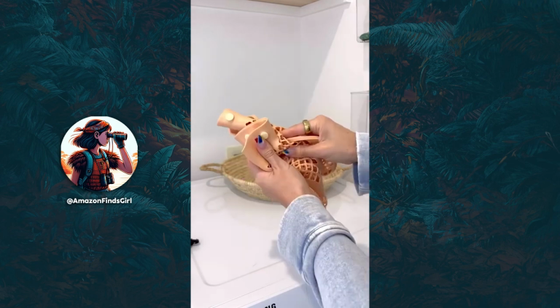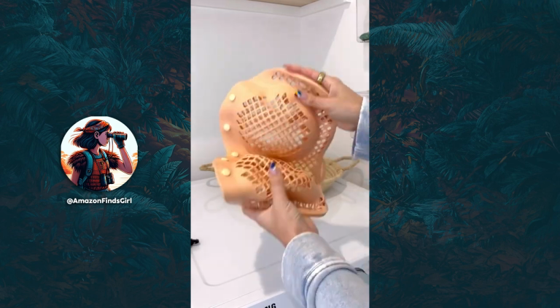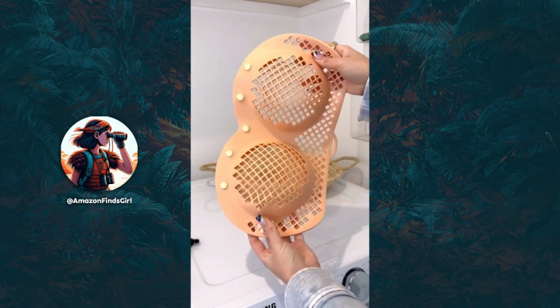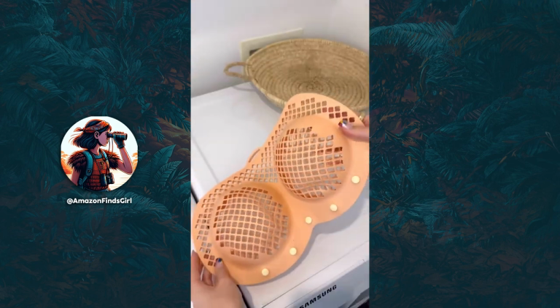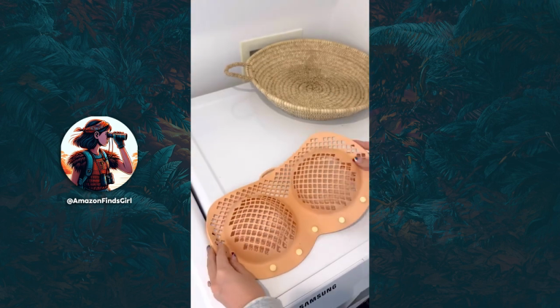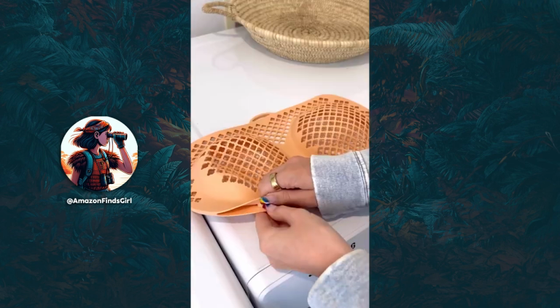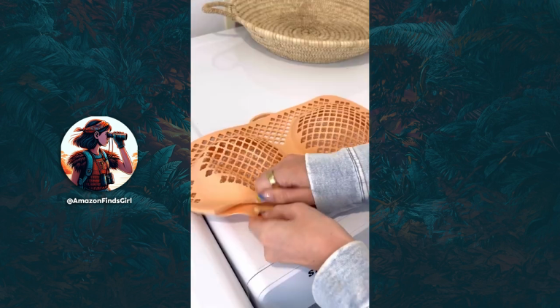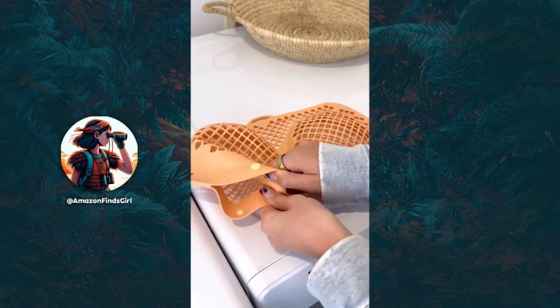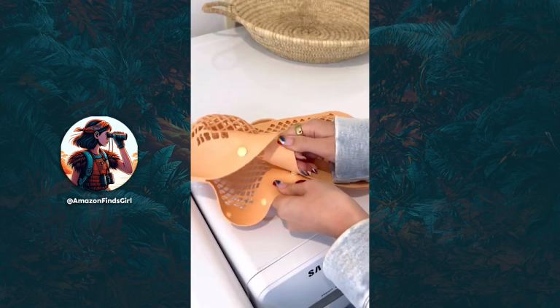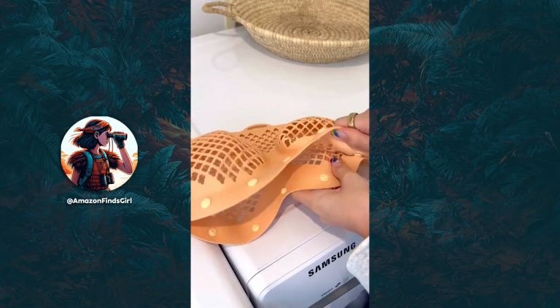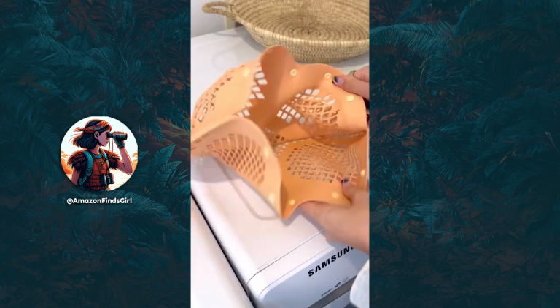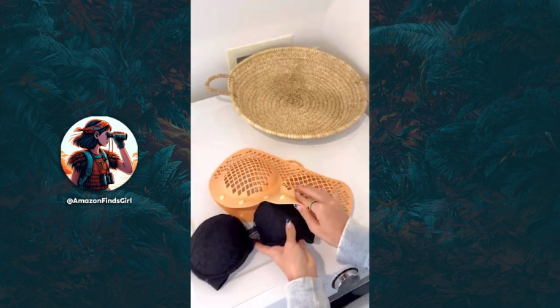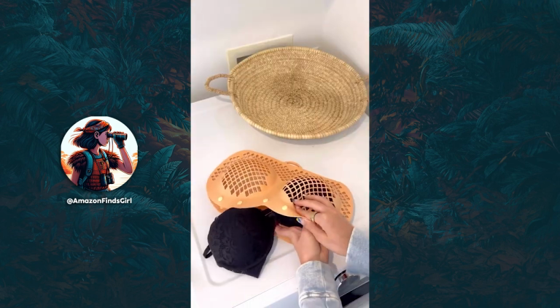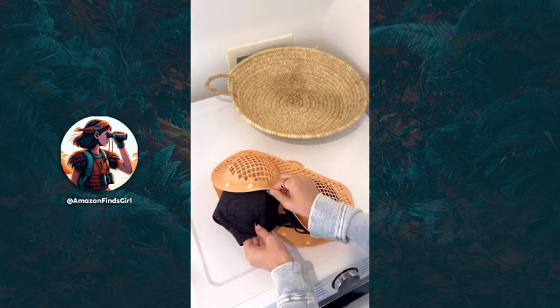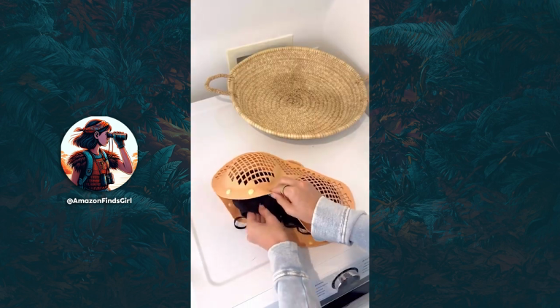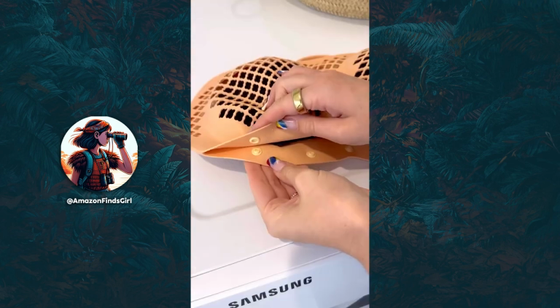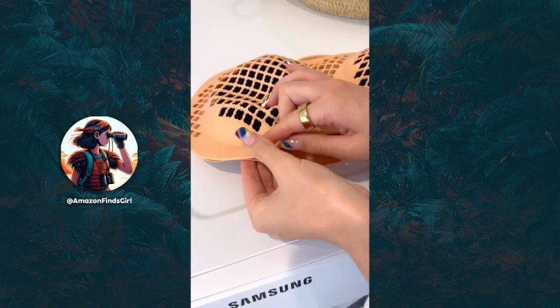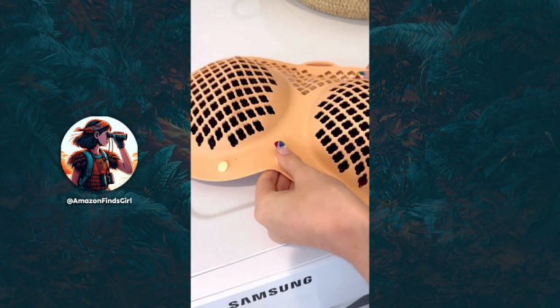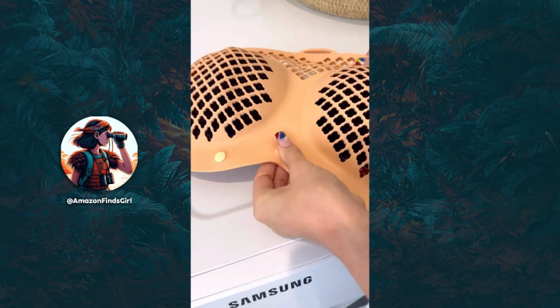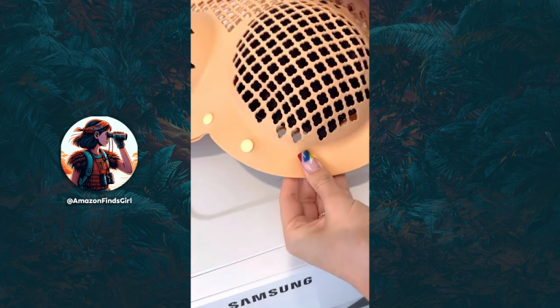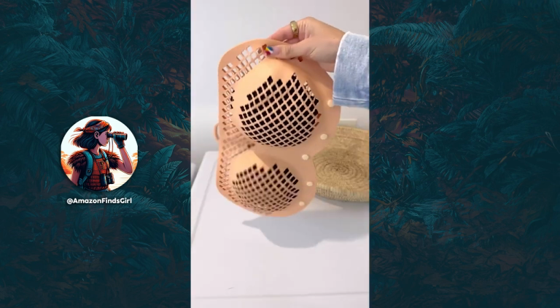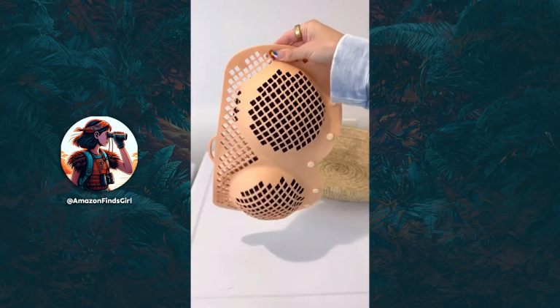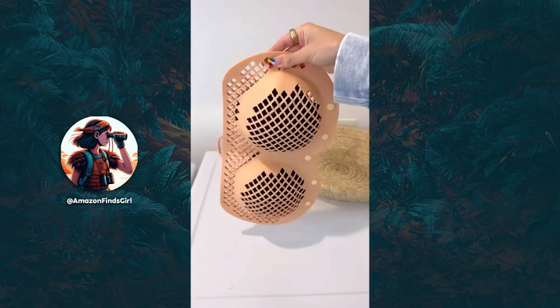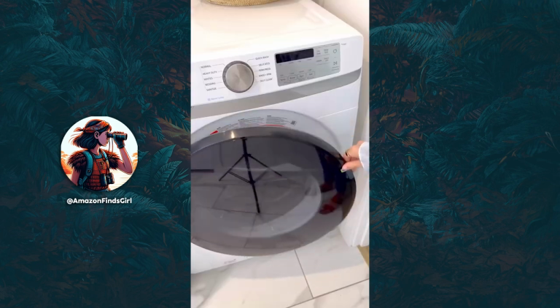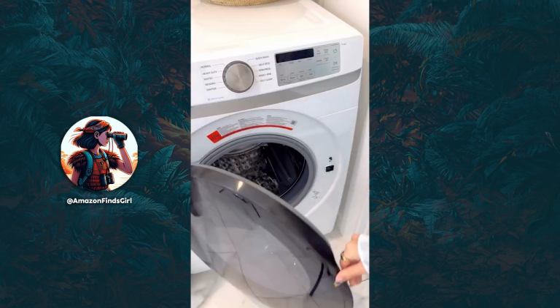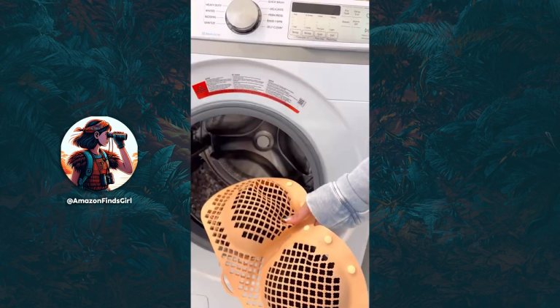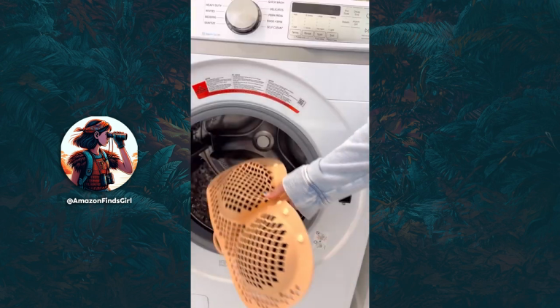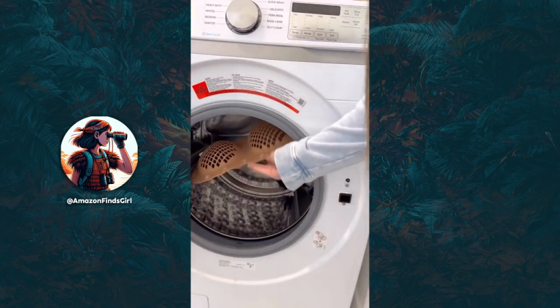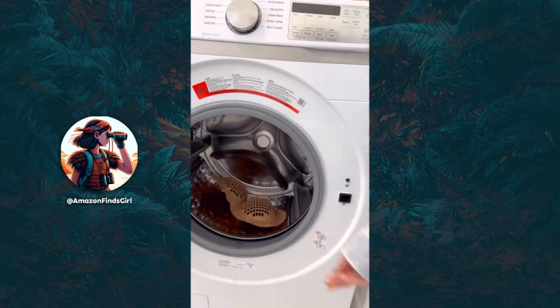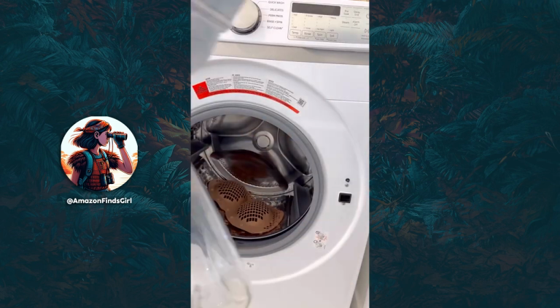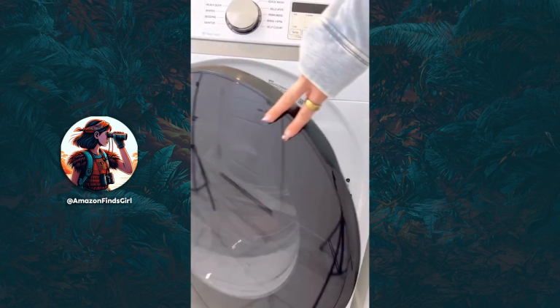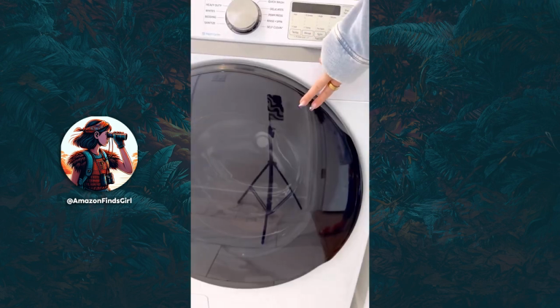Amazon Laundry Favorite. Prevent your bras from getting bent or twisted in the washing machine with this reusable silicone laundry bag. It keeps them secure and is suitable for A to E cup bras.